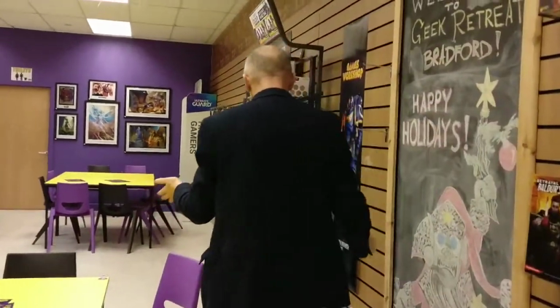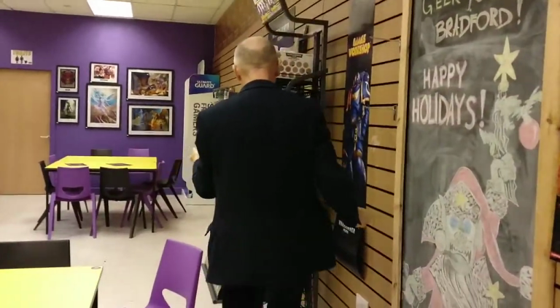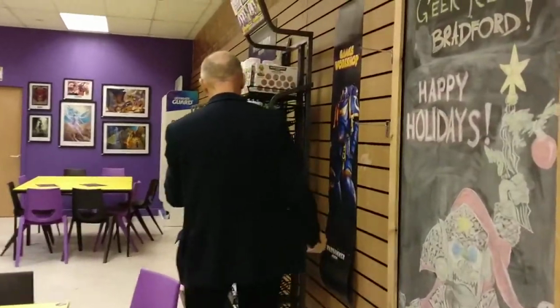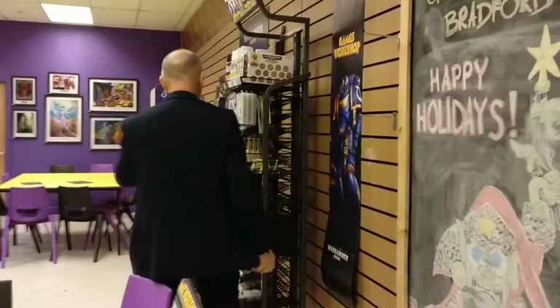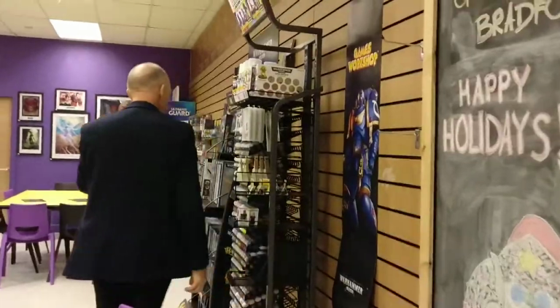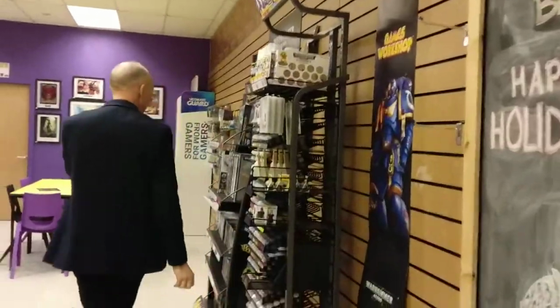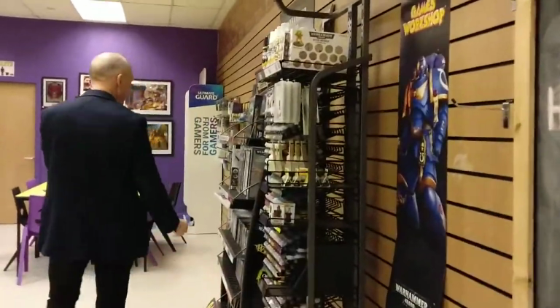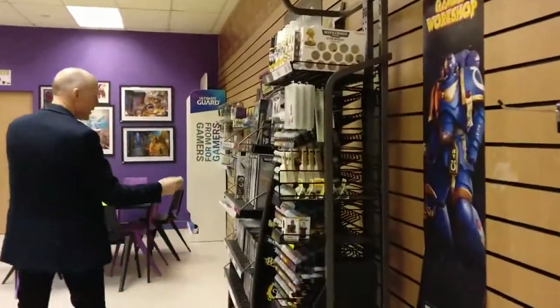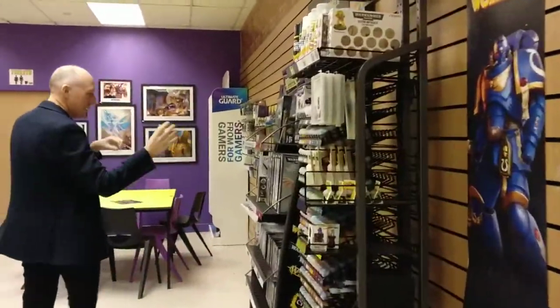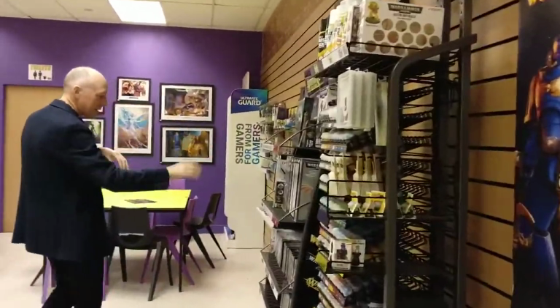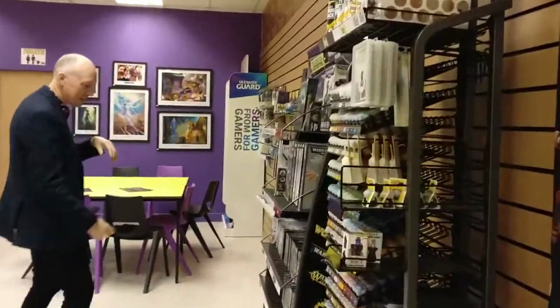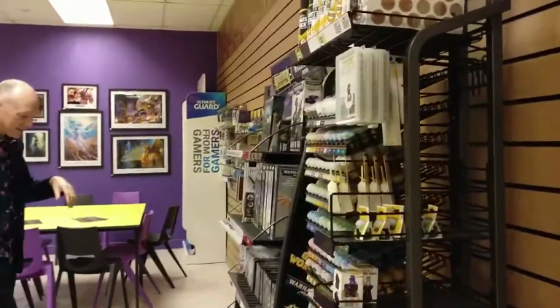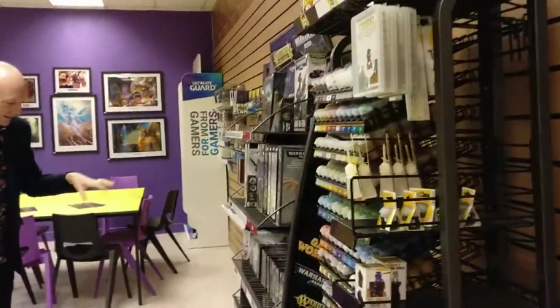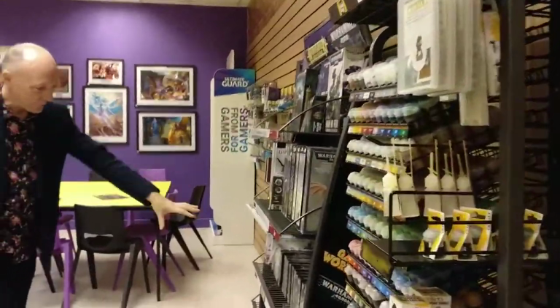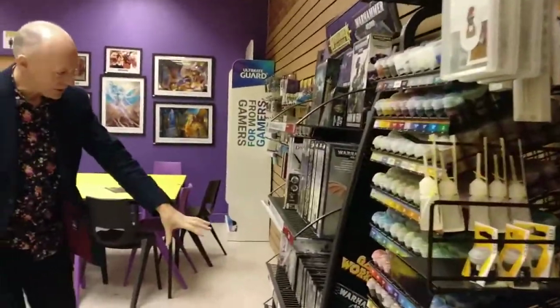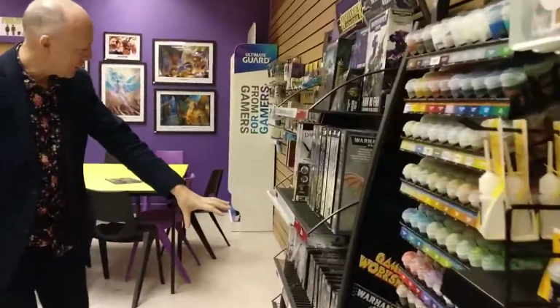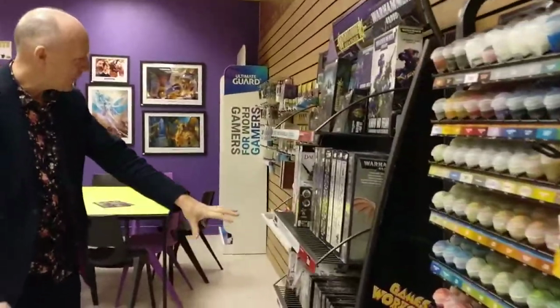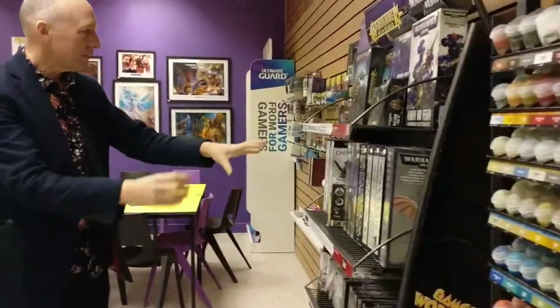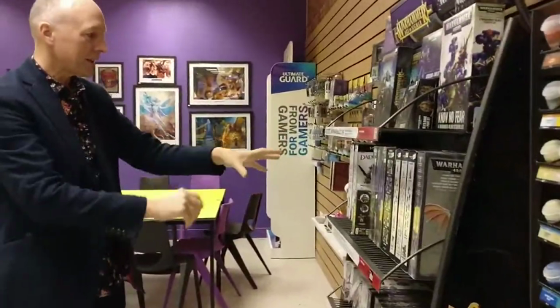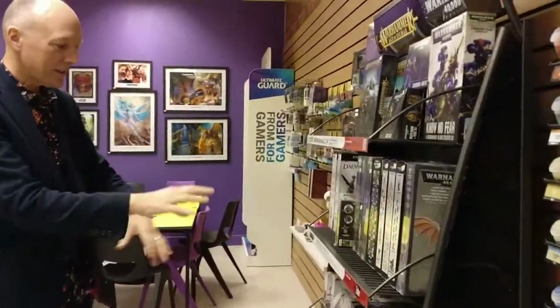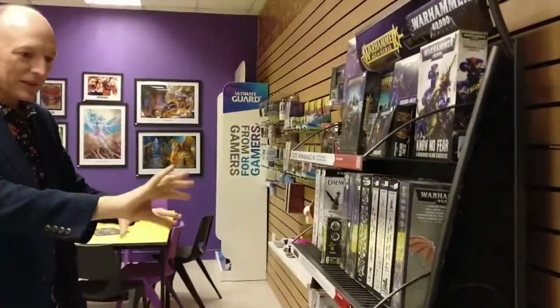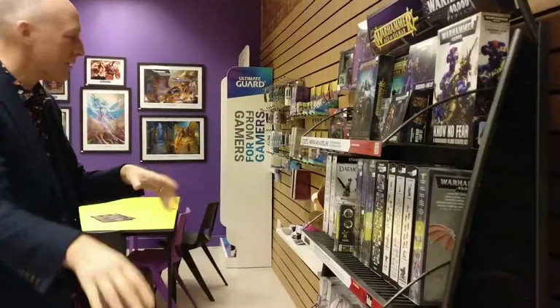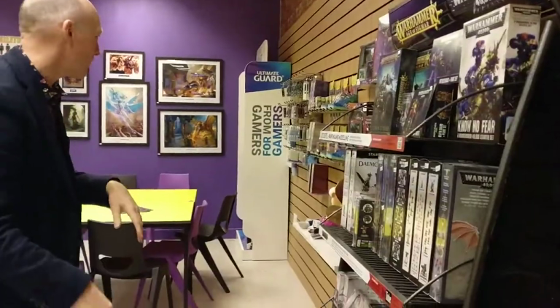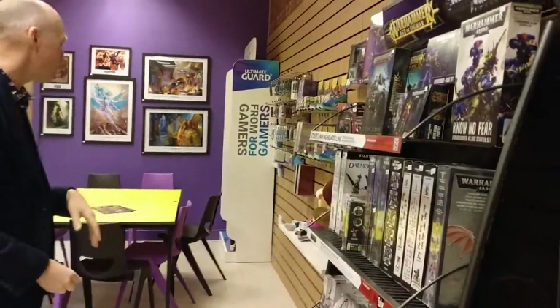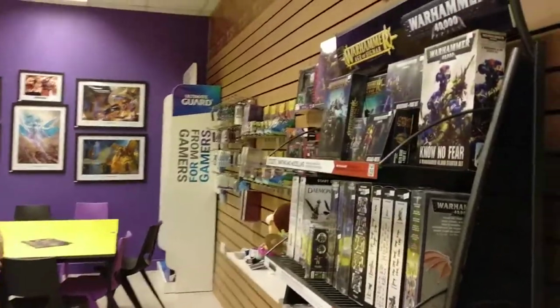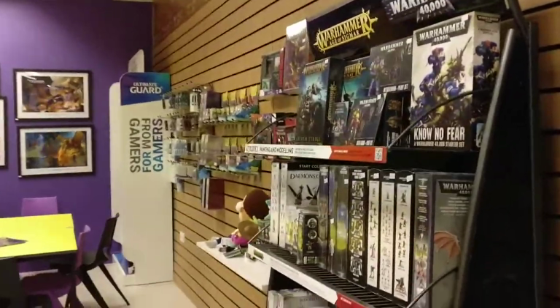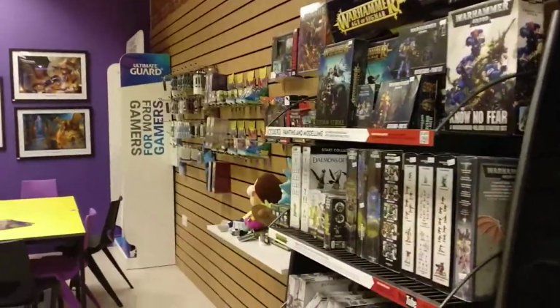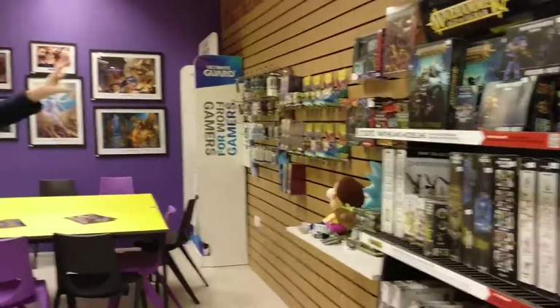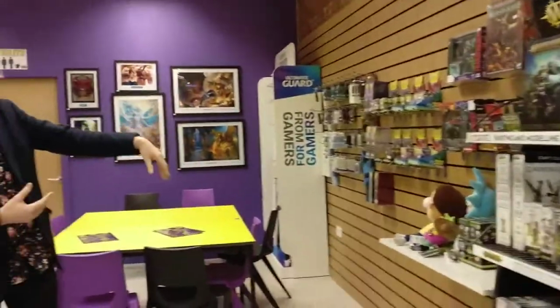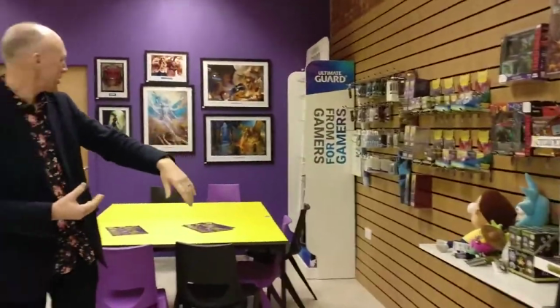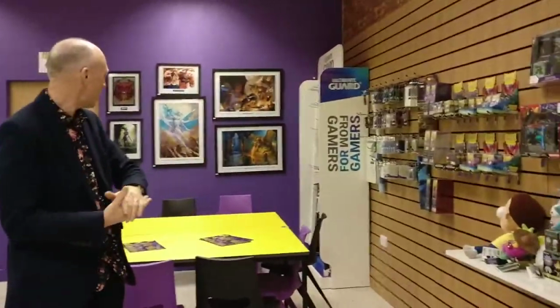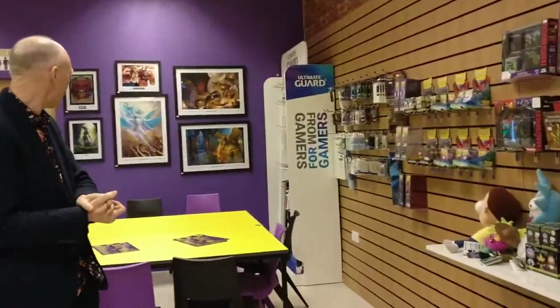Over here, for those people who are interested in things like Games Workshop figures, there's lots of things to do with that. And there's a selection of Magic cards as well.